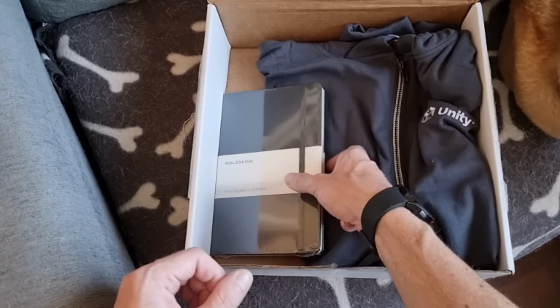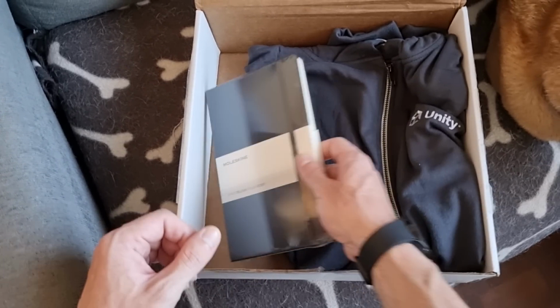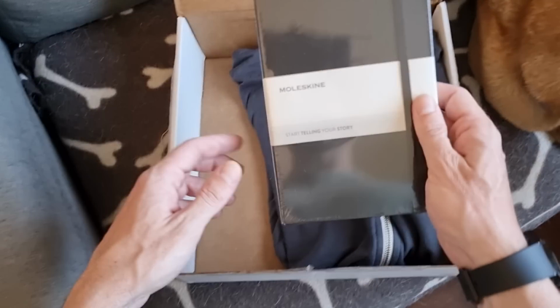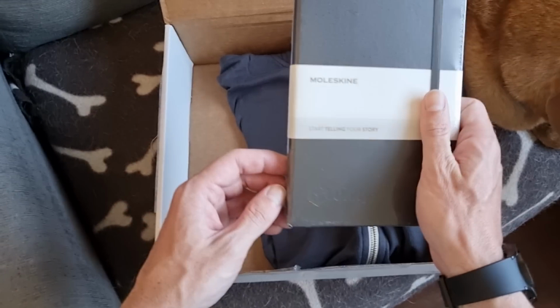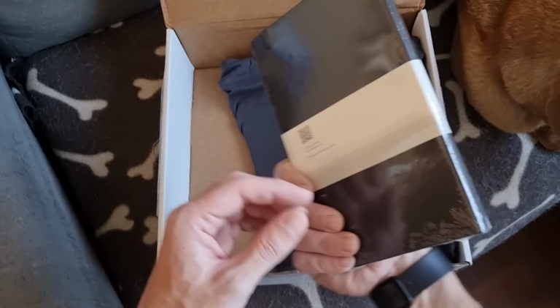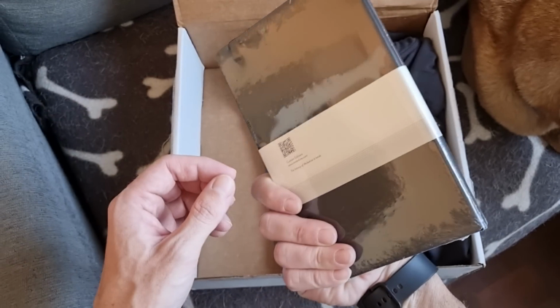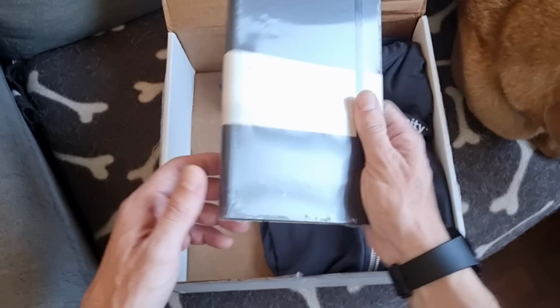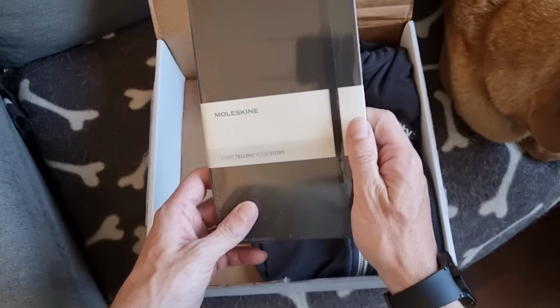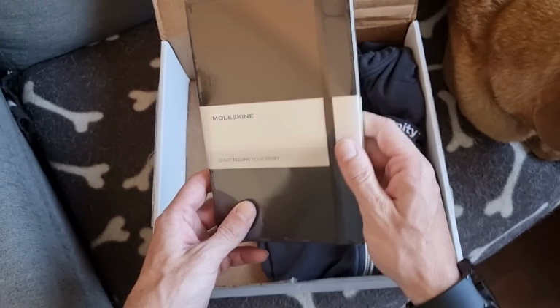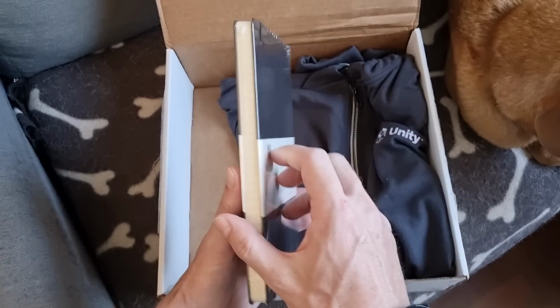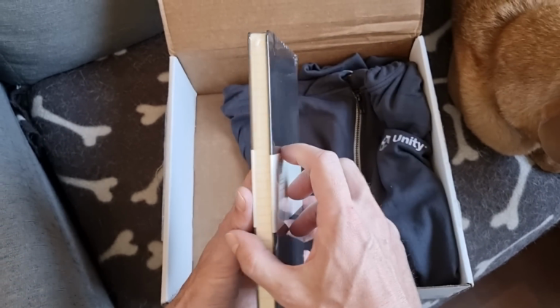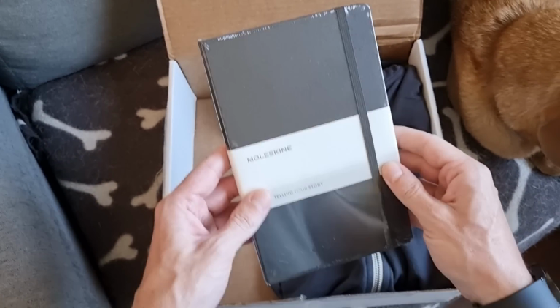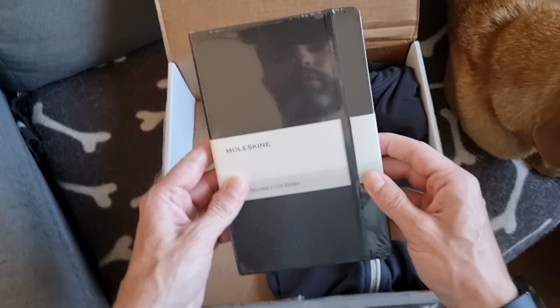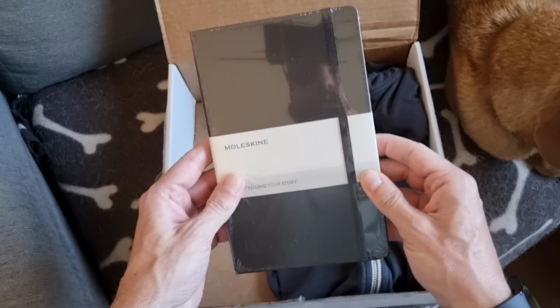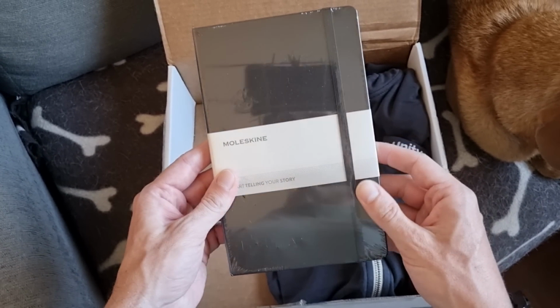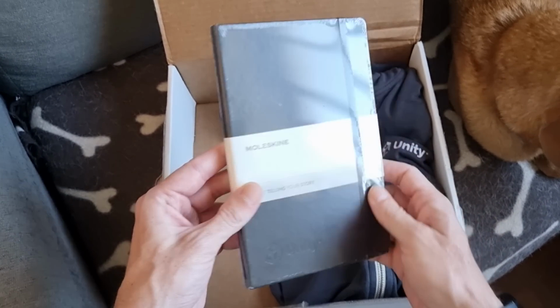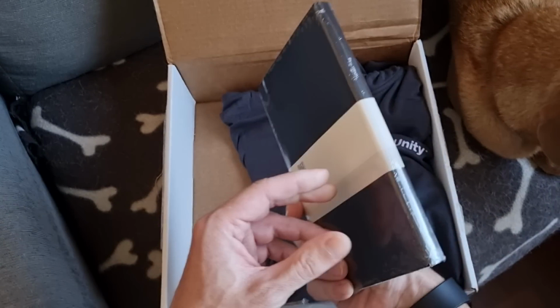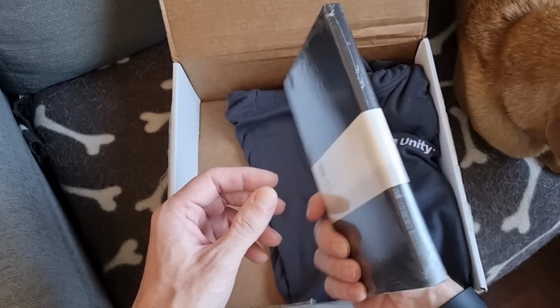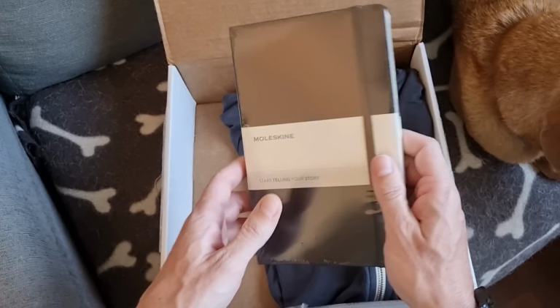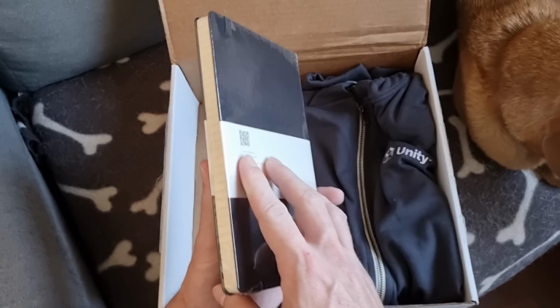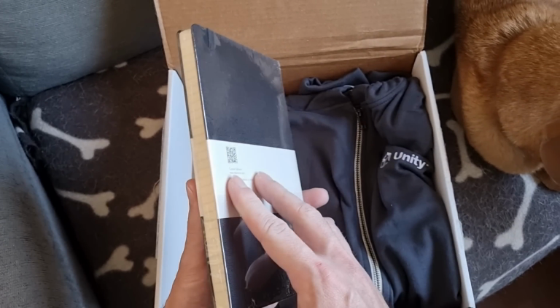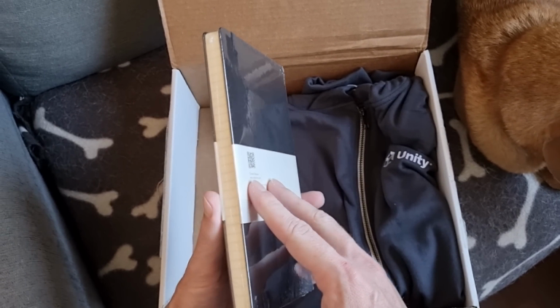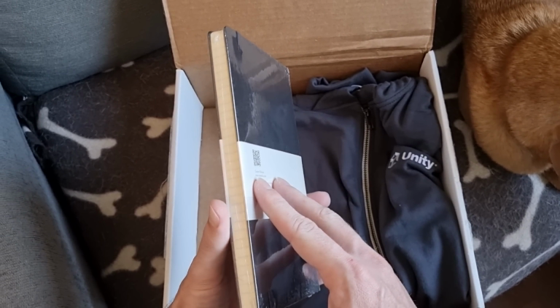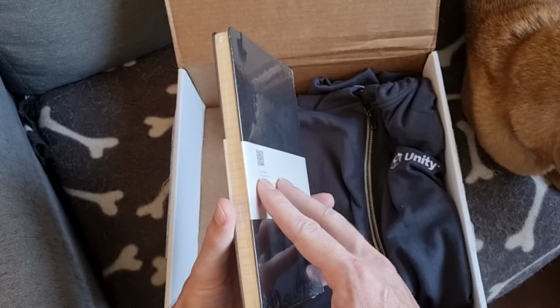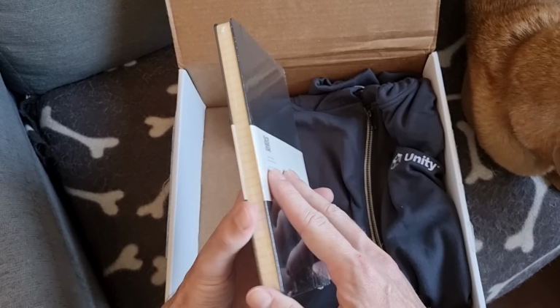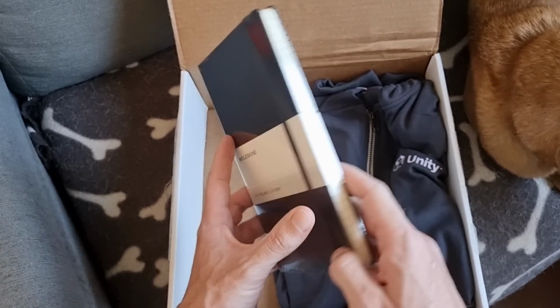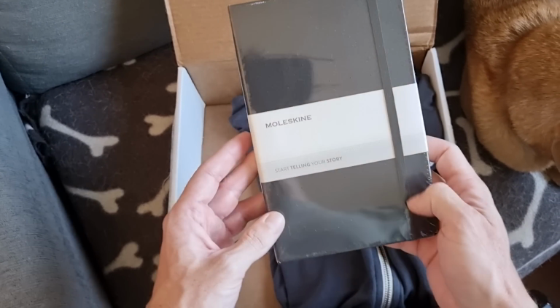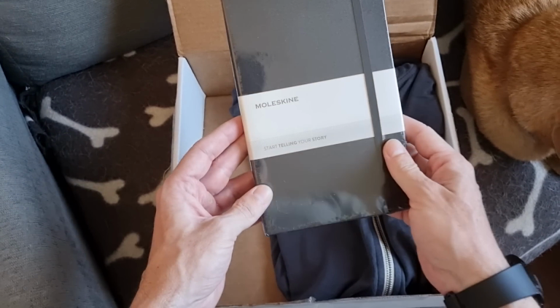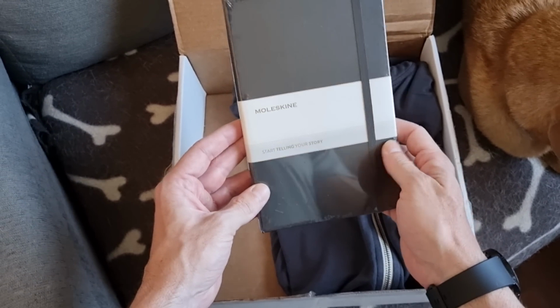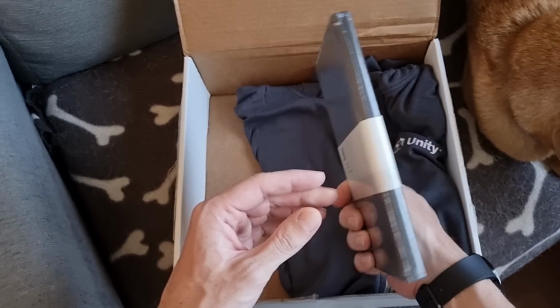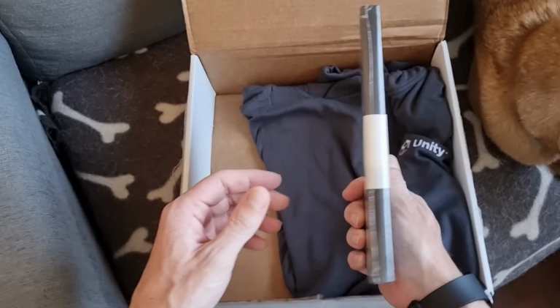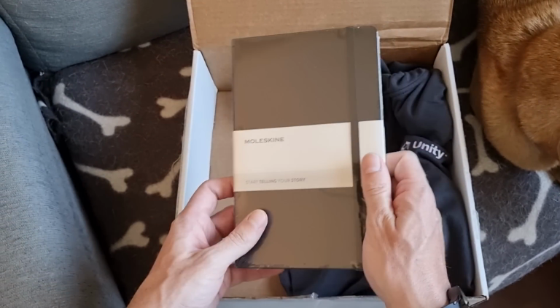There's a really nice notebook. I normally use notebooks of this brand, even though it's usually the bigger ones, but really nice. Always great to design on paper, so these are super useful.